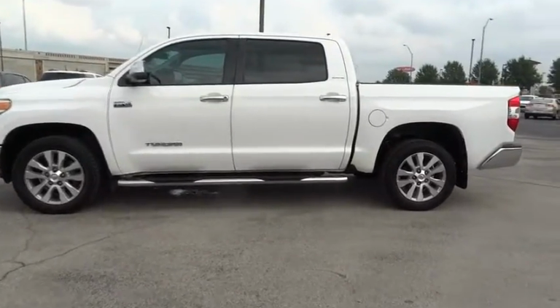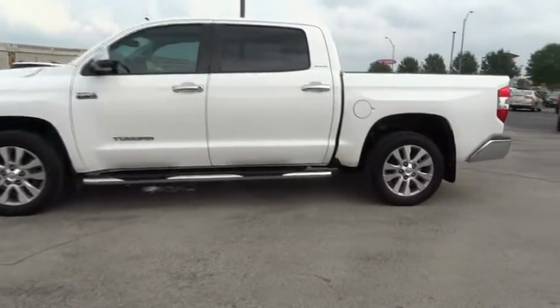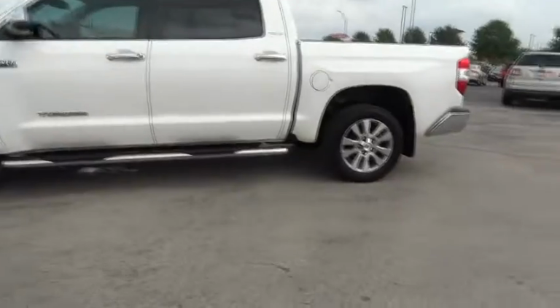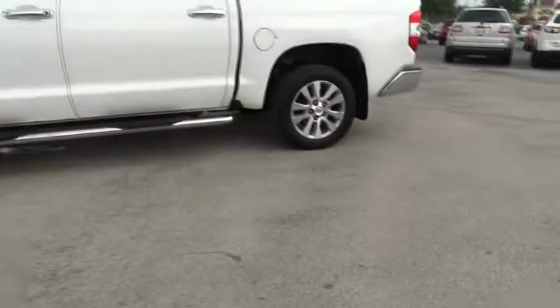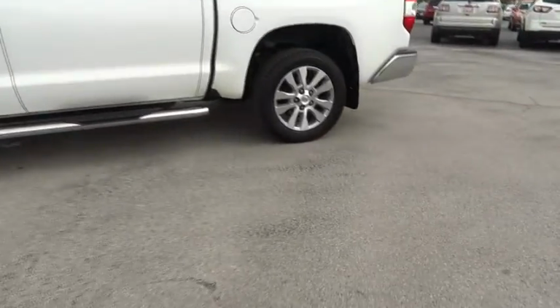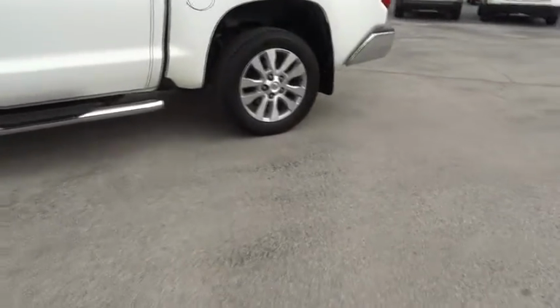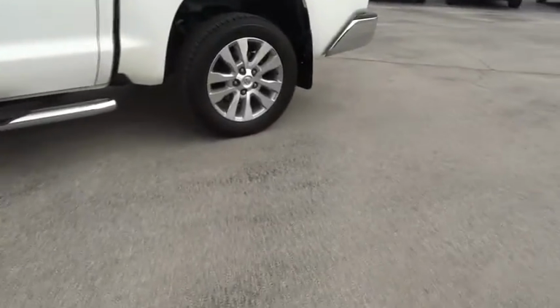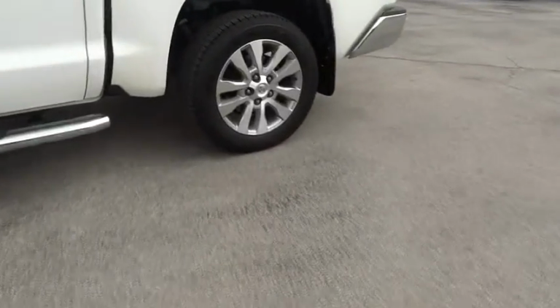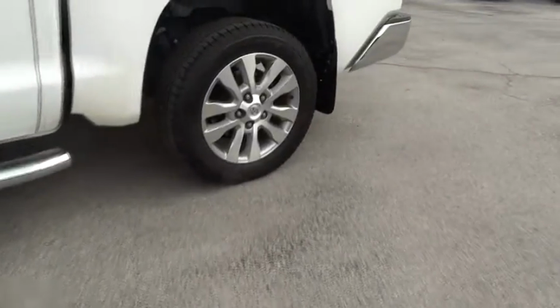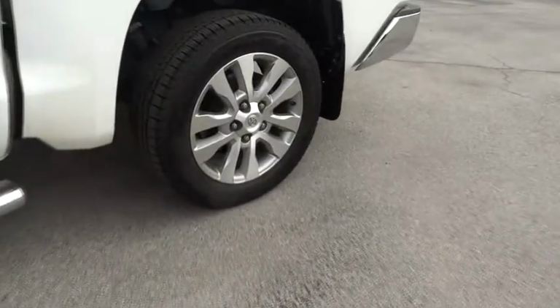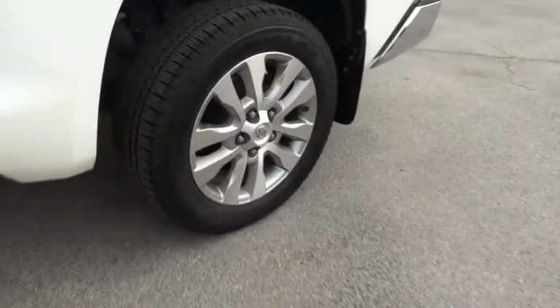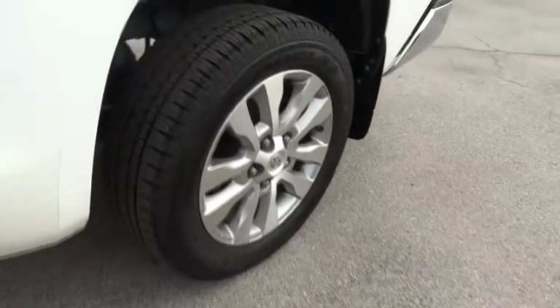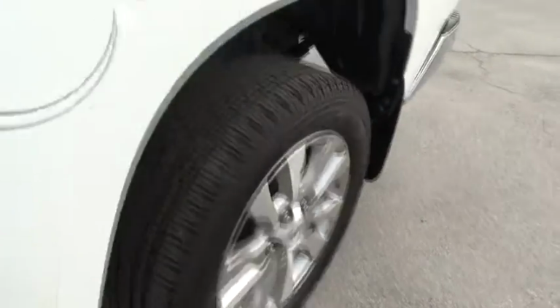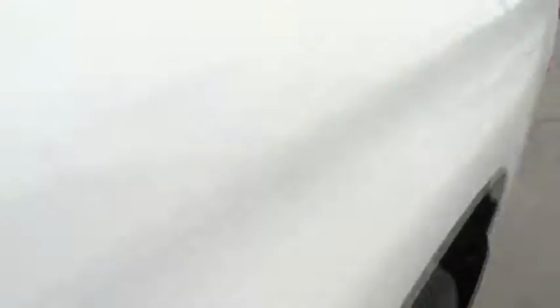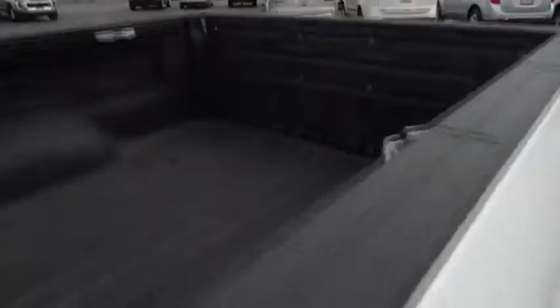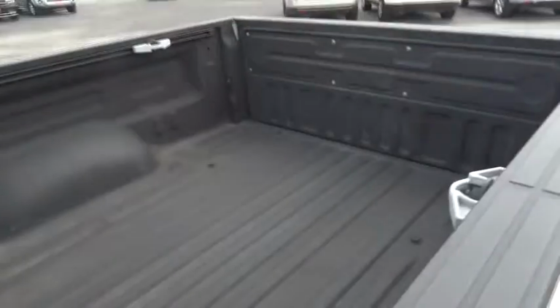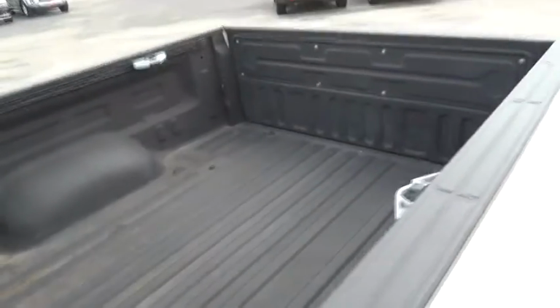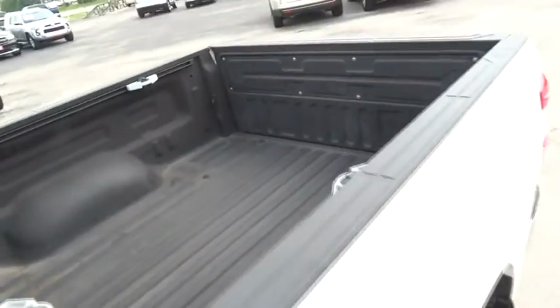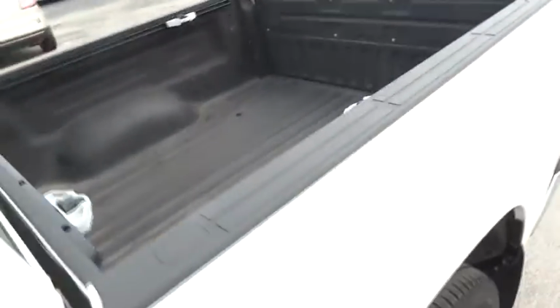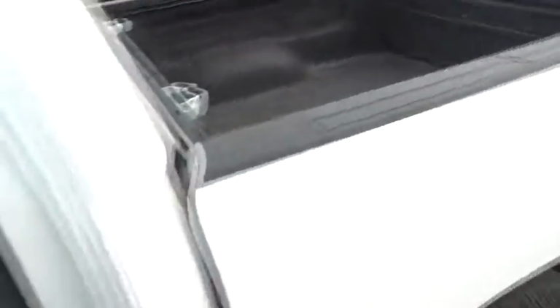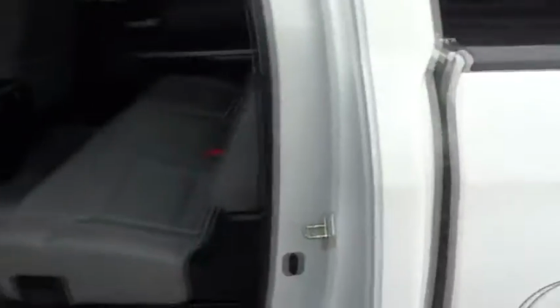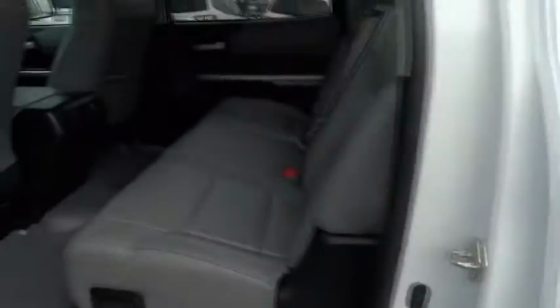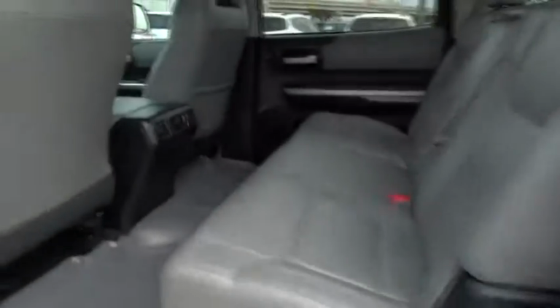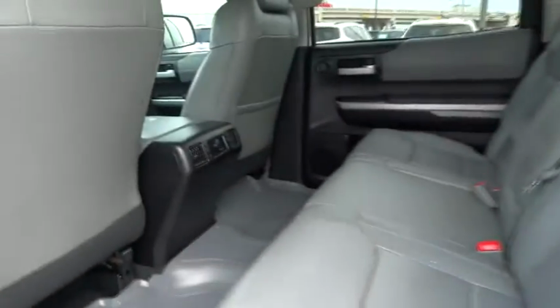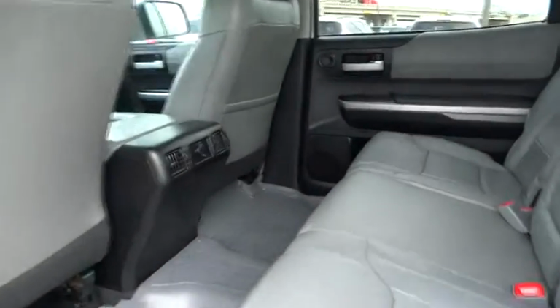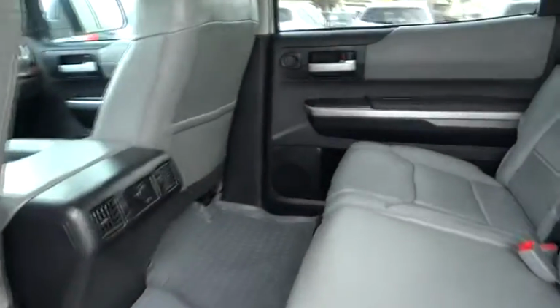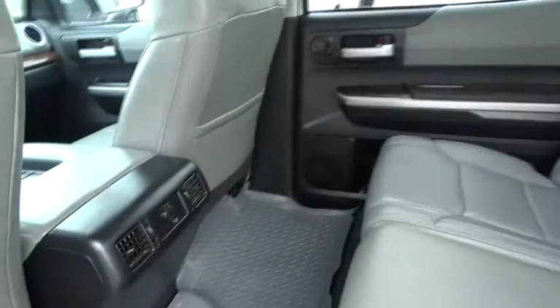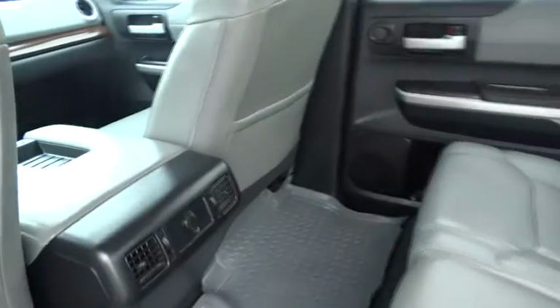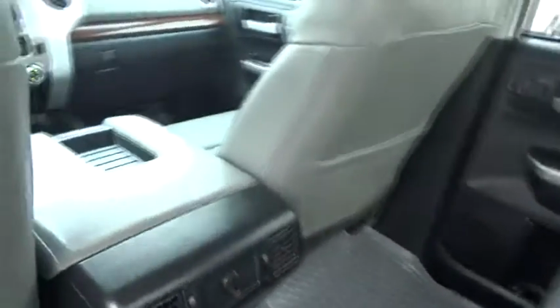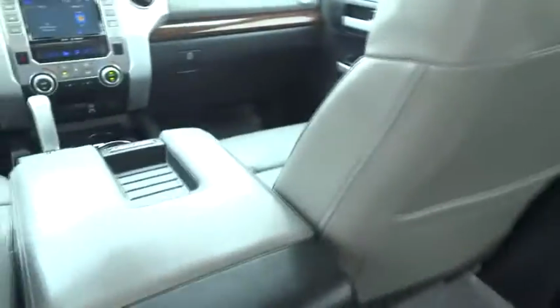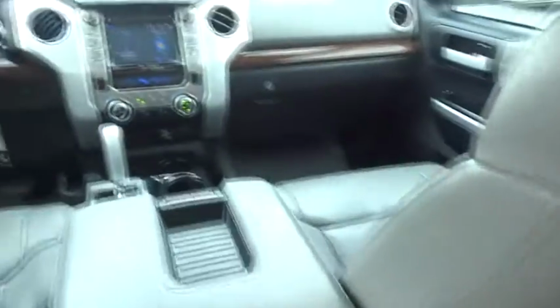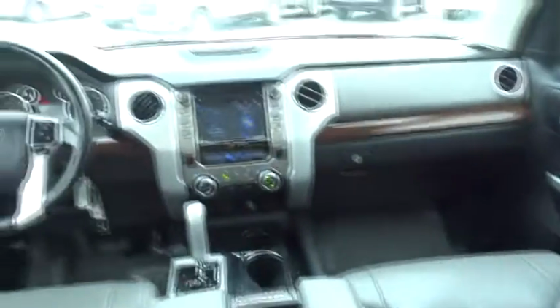Here are some of this vehicle's great options: stability control, navigation system, keyless entry, steering wheel audio control, traction control, tow hitch, anti-lock braking system, and backup camera.